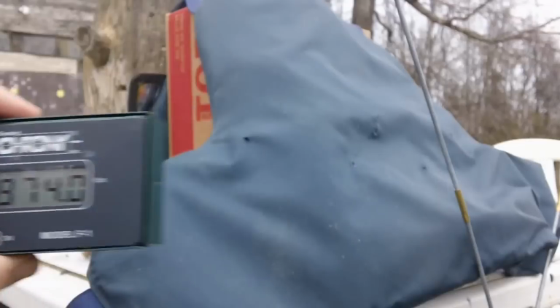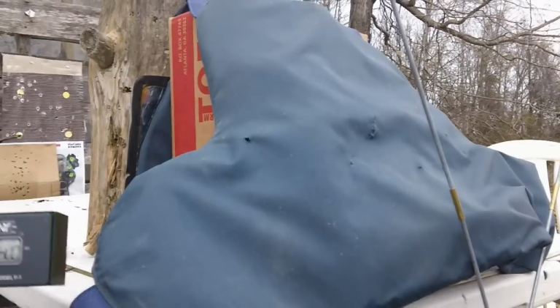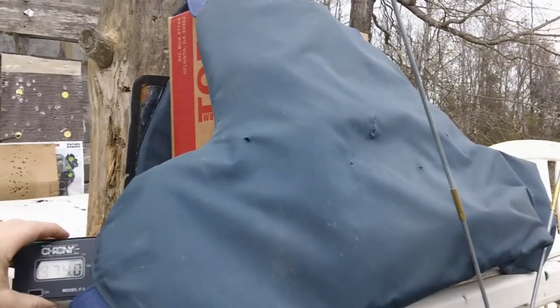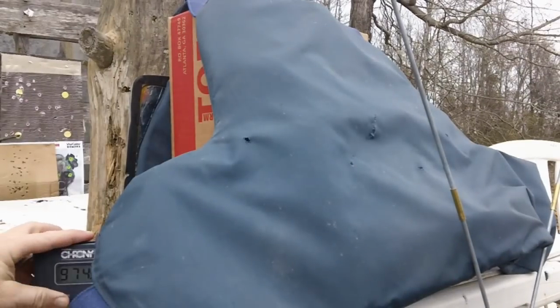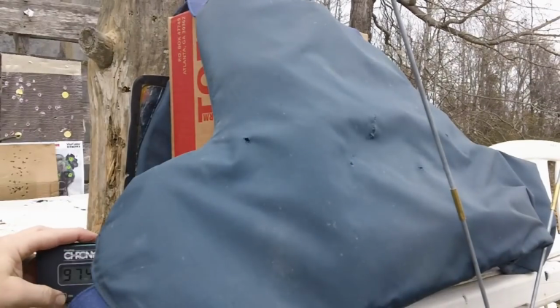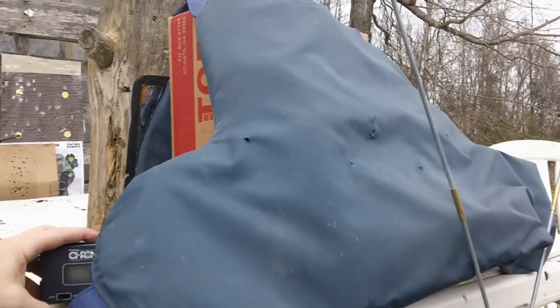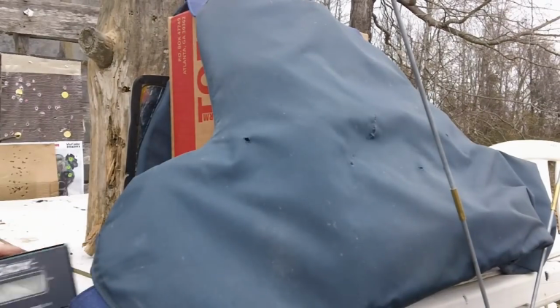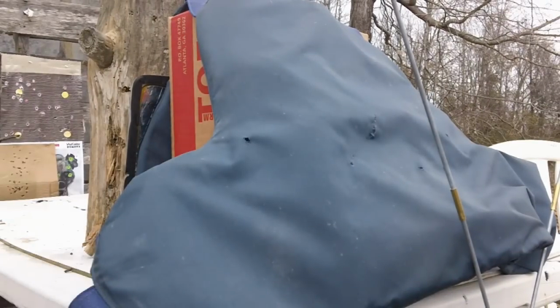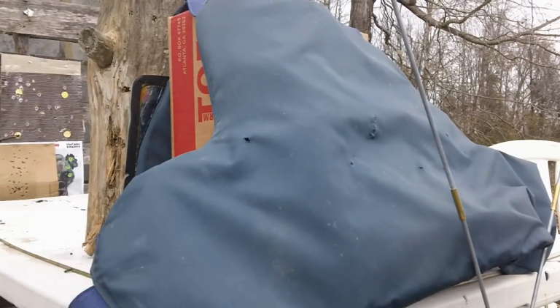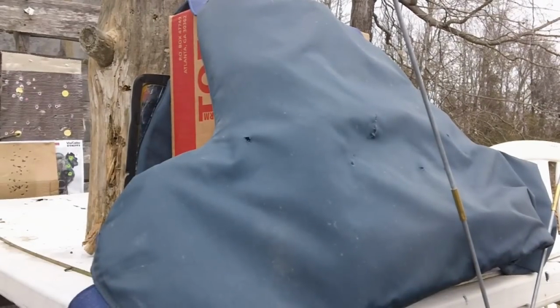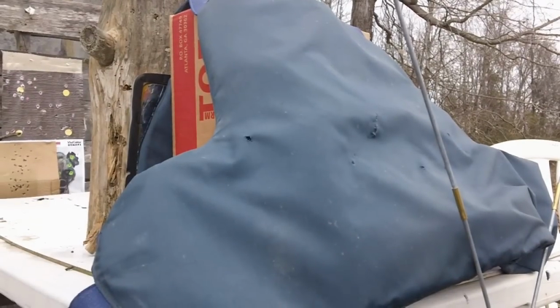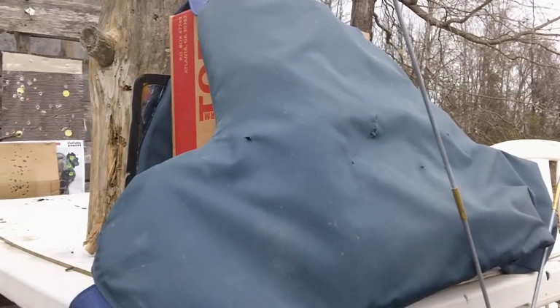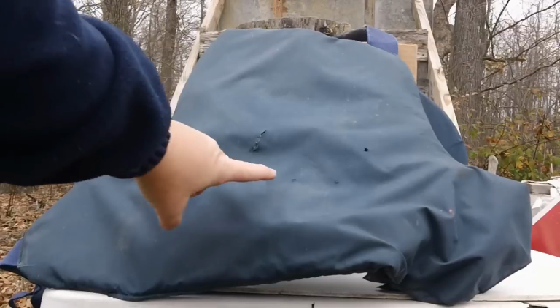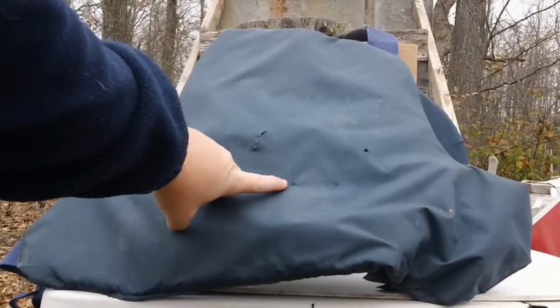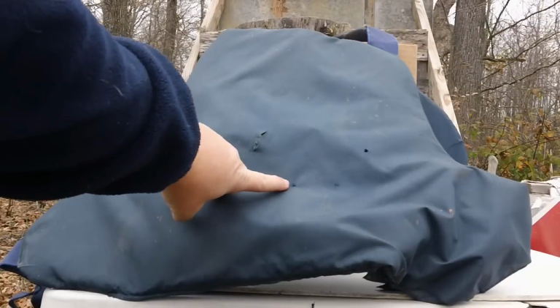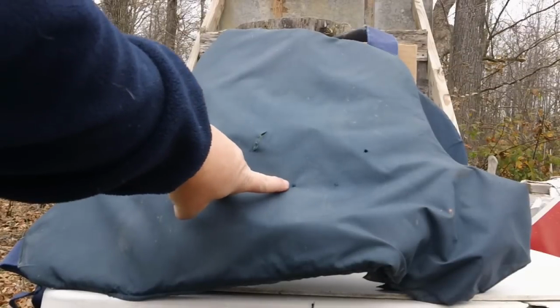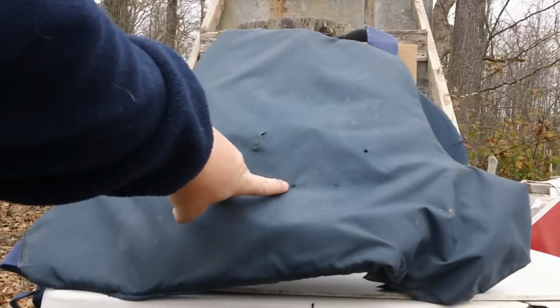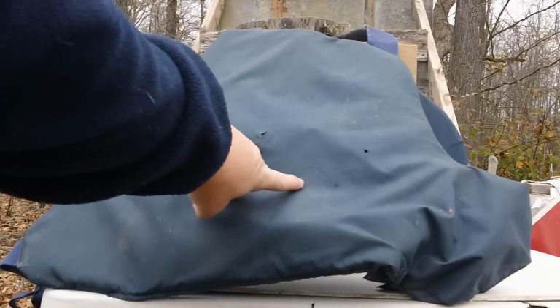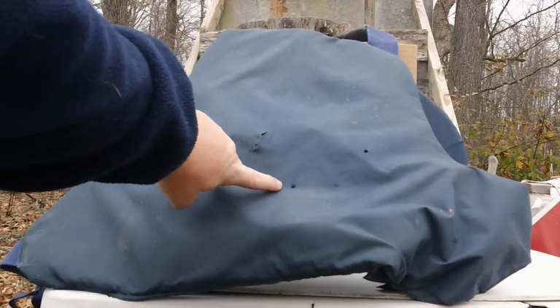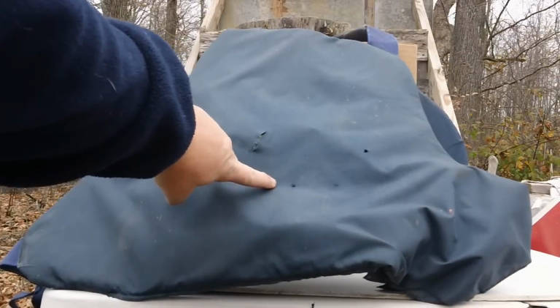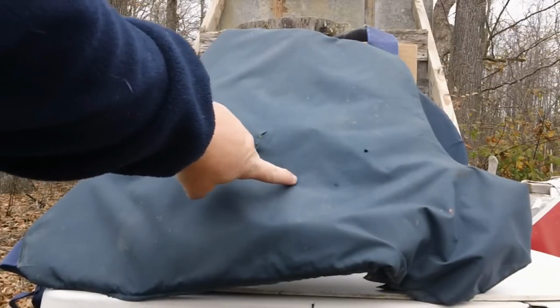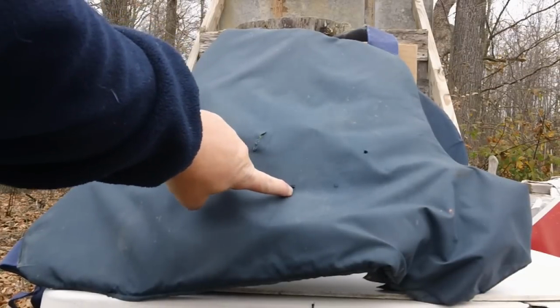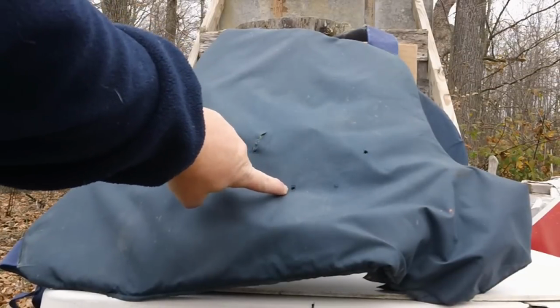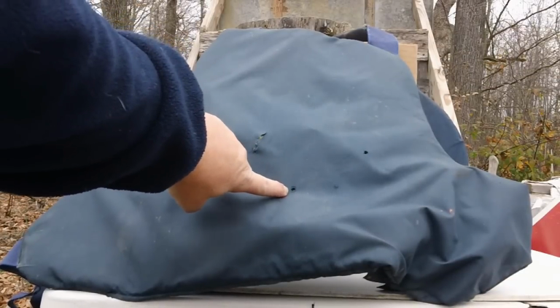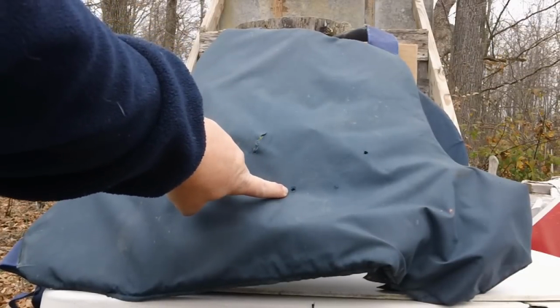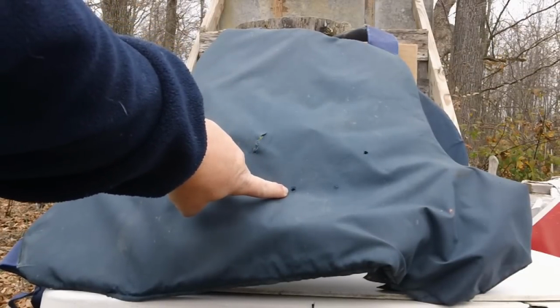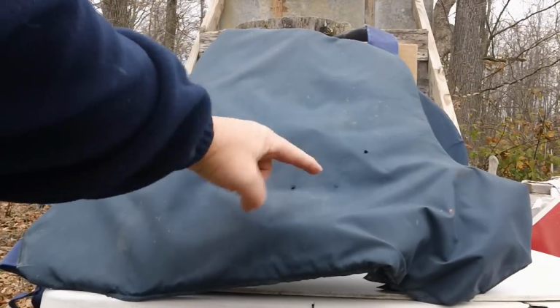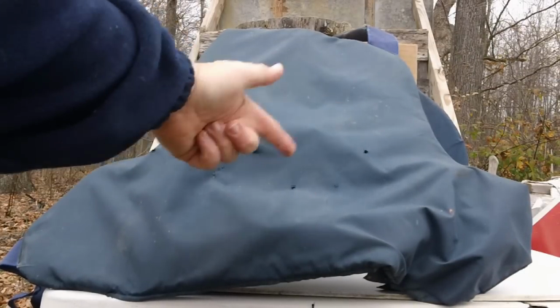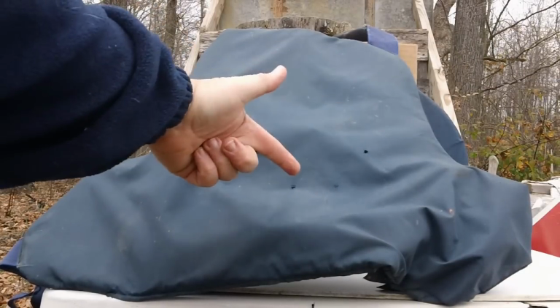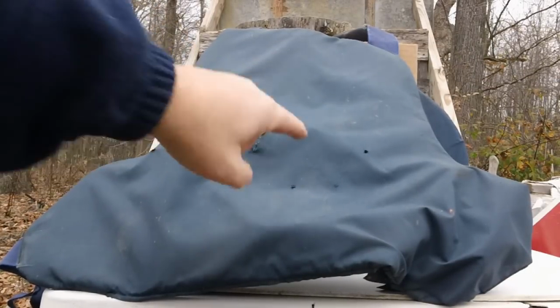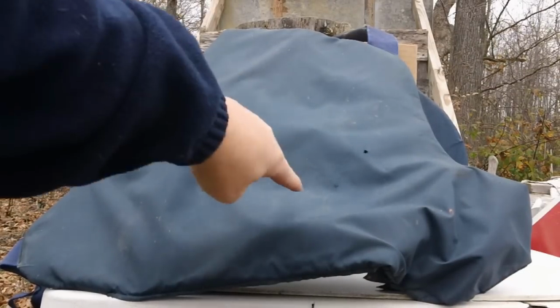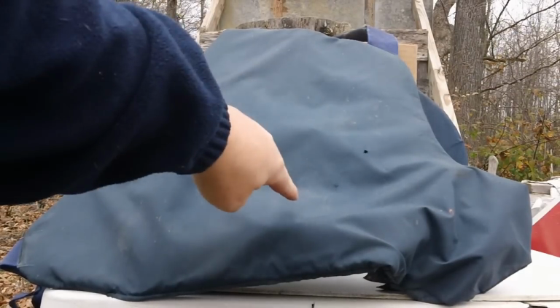Let's see what it did to our vest. Here's our entrance right here. You do see a hole in the material. But let's check the other side and see if it made it through.